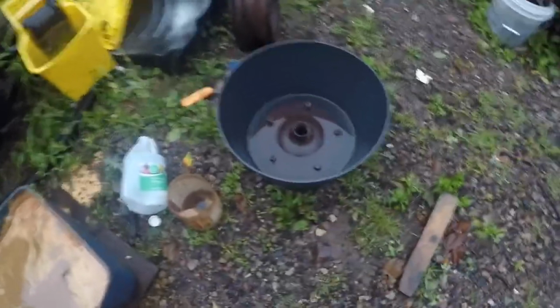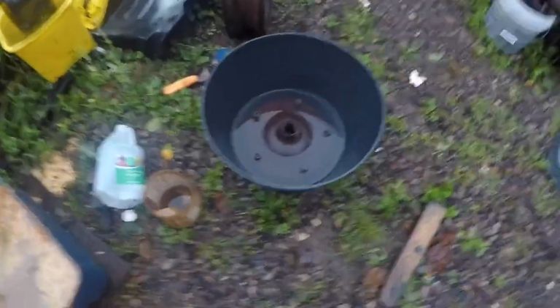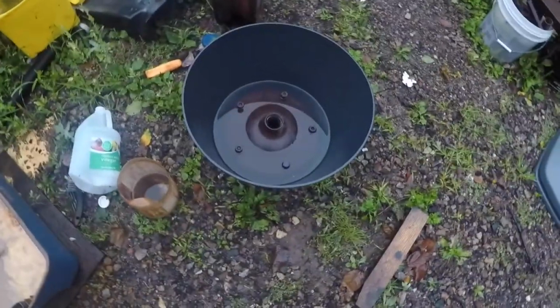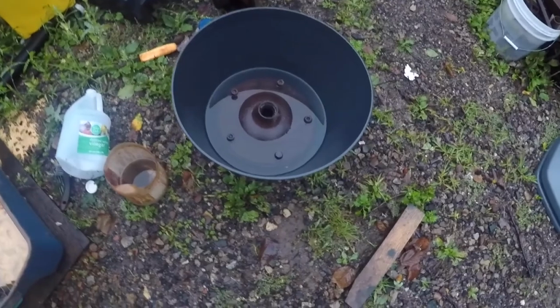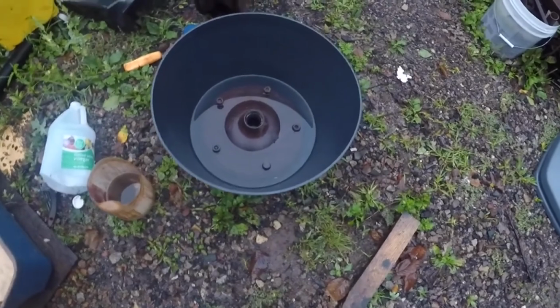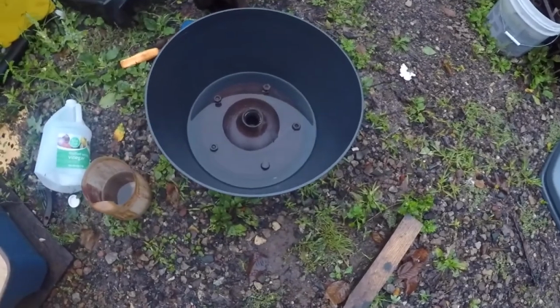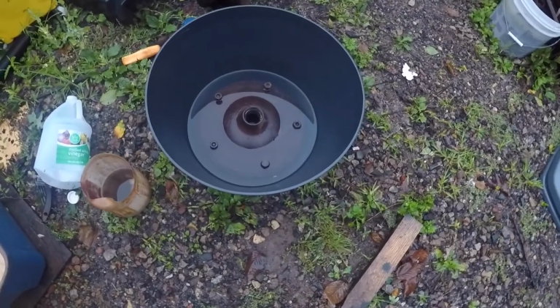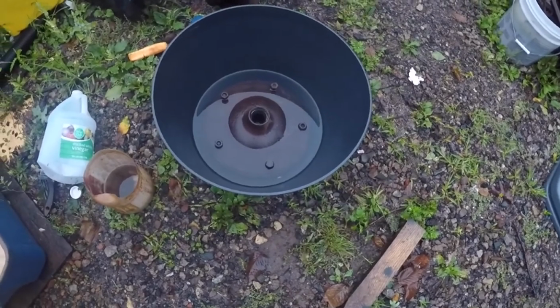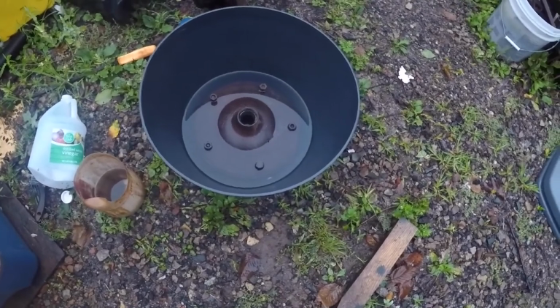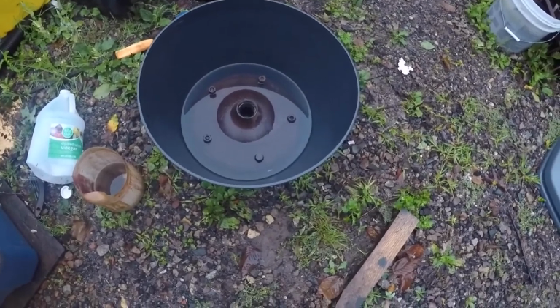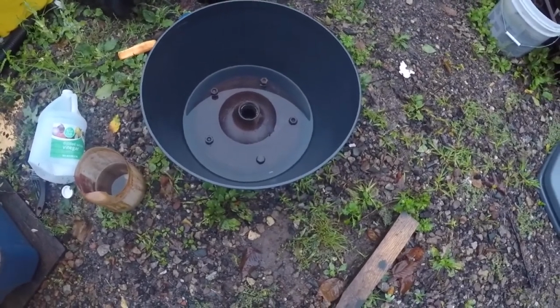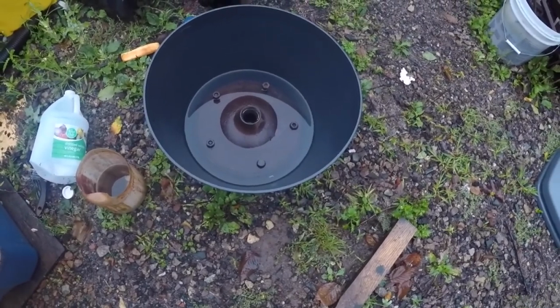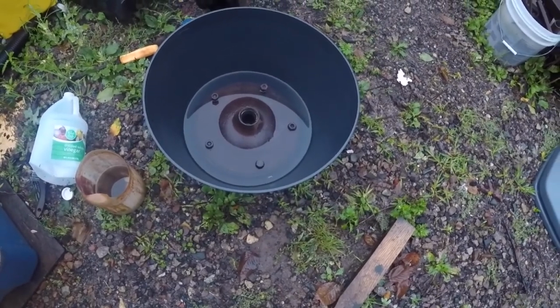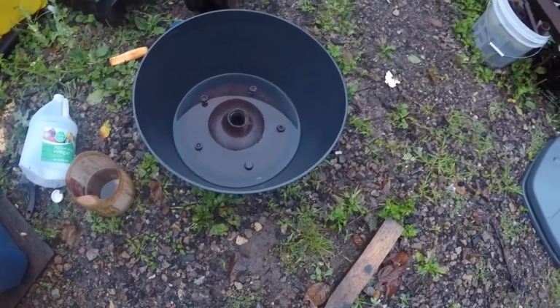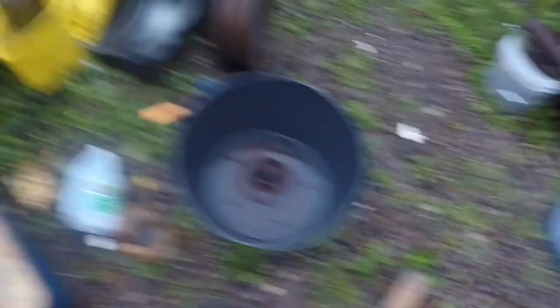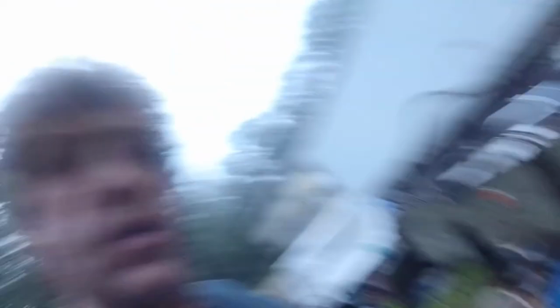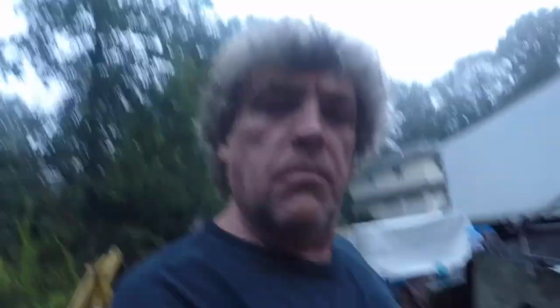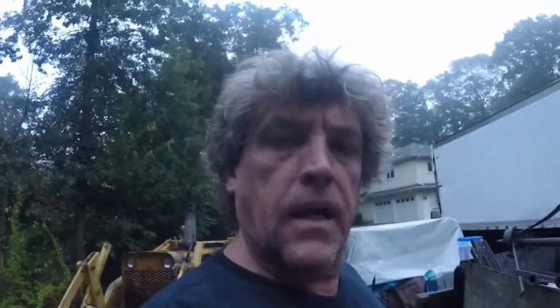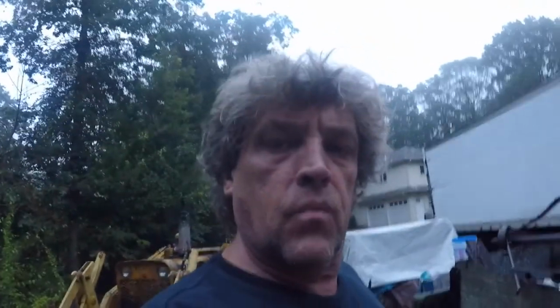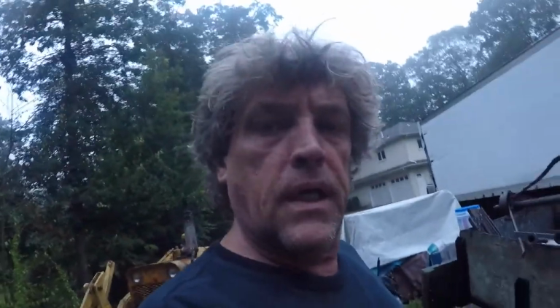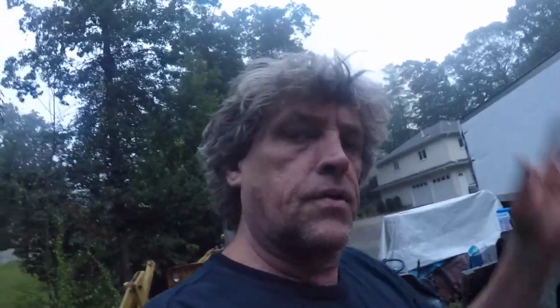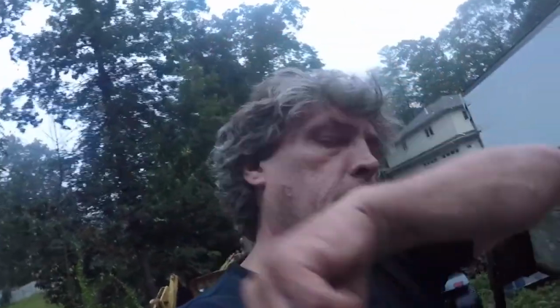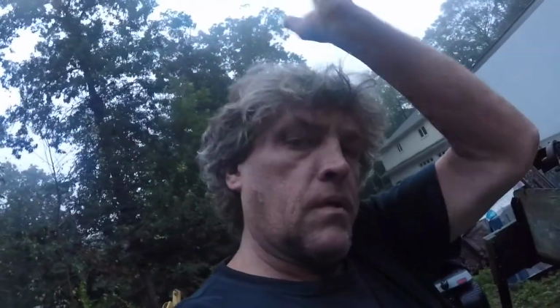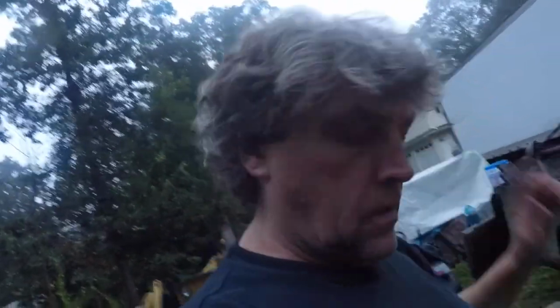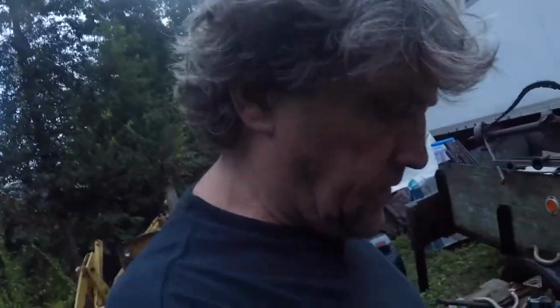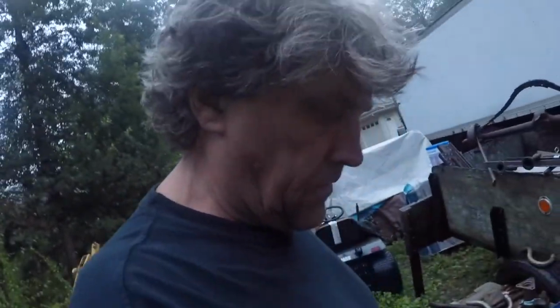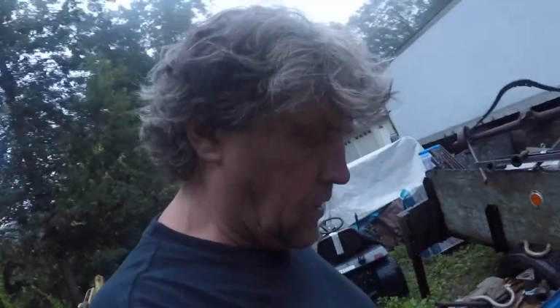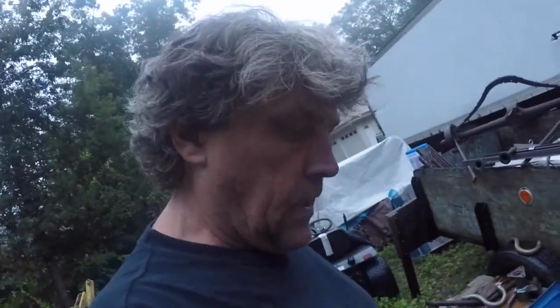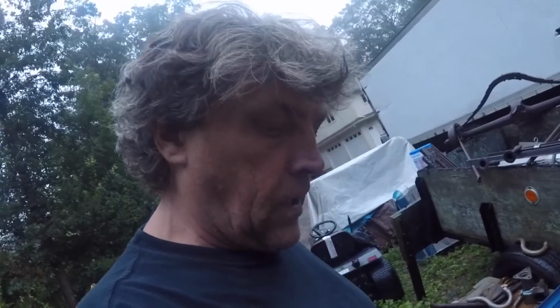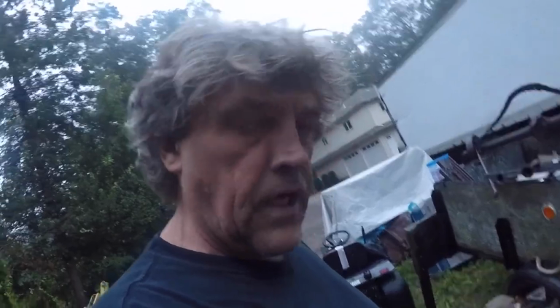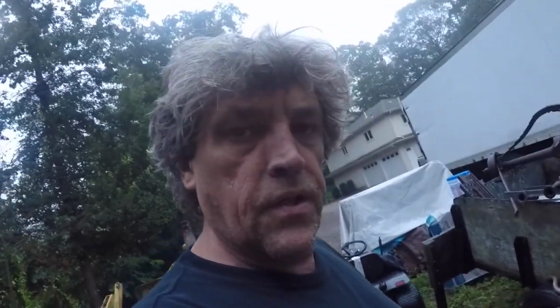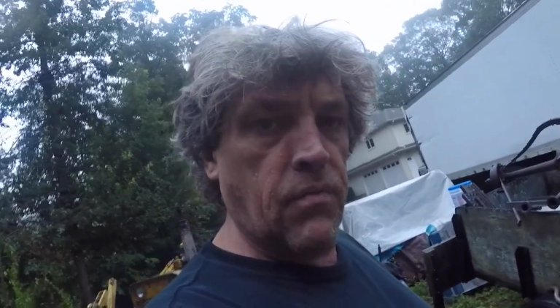We're gonna fill the rest of the way with water, and then we're going to come look at it one day and then two days. You've seen it before and we're gonna show you how well this de-rusts.